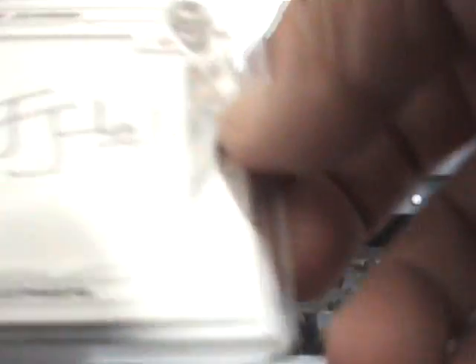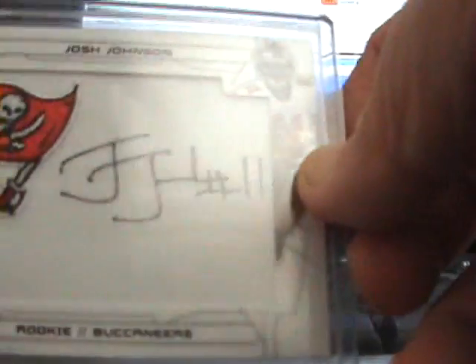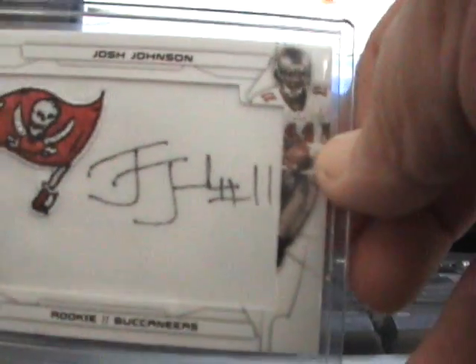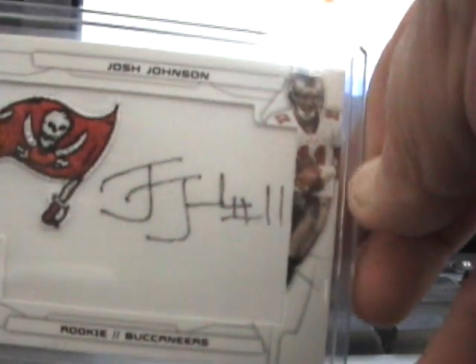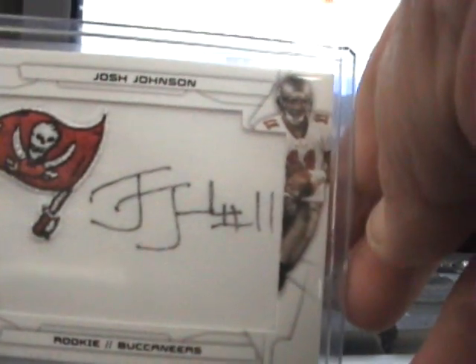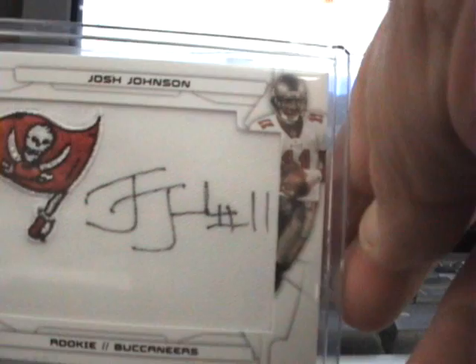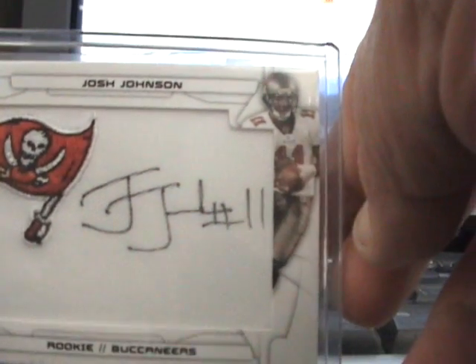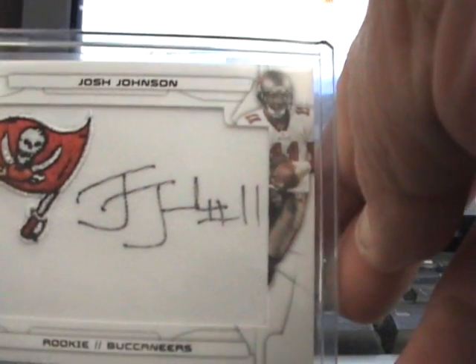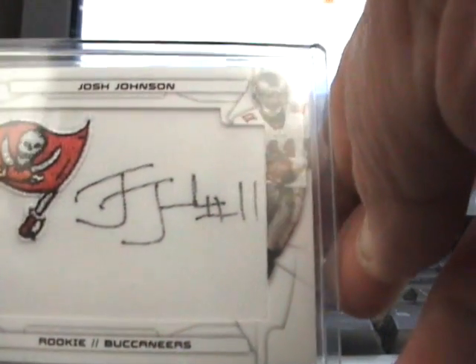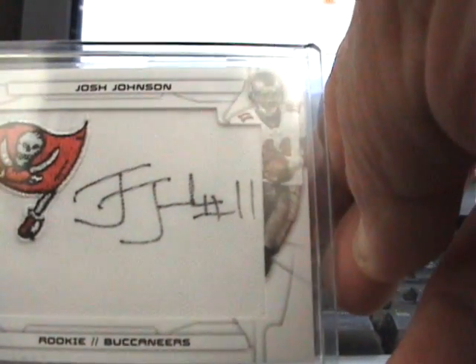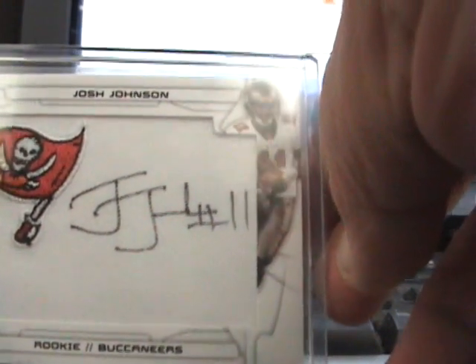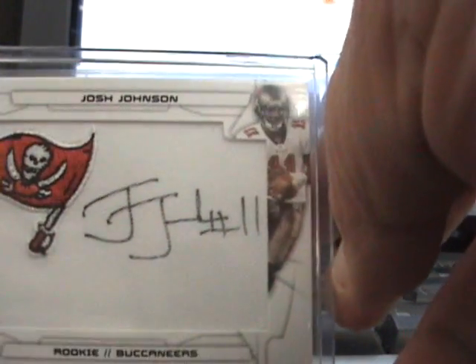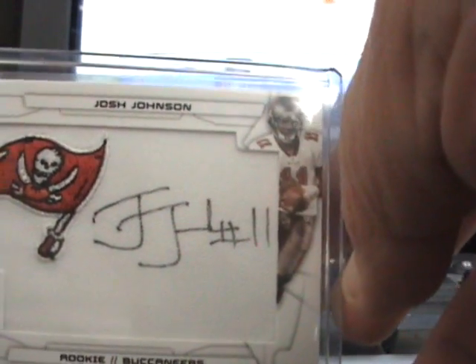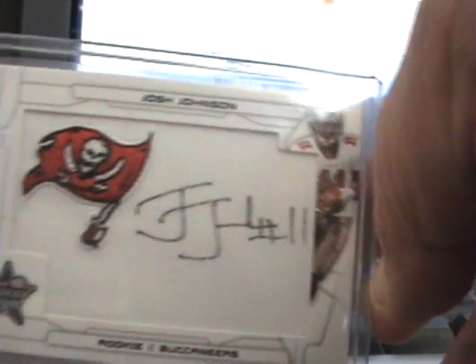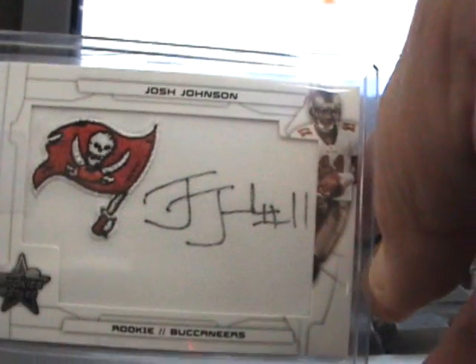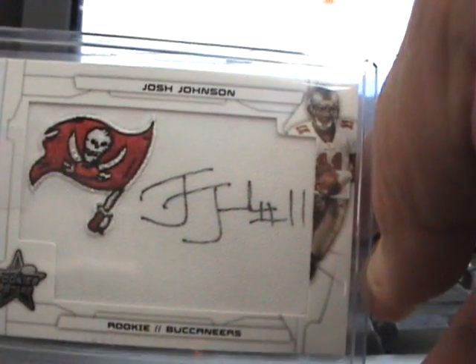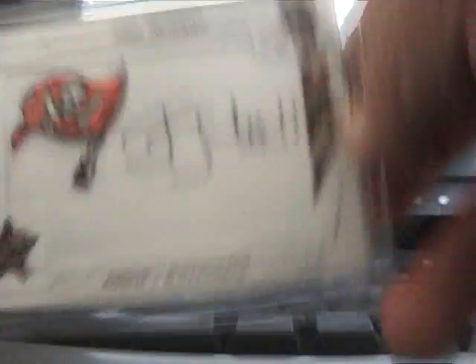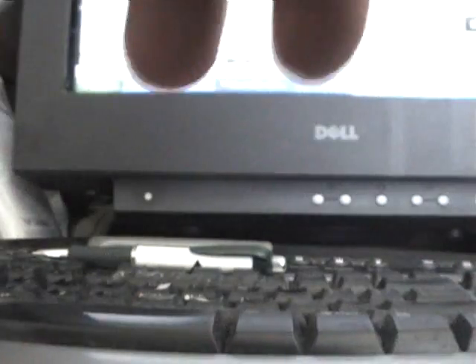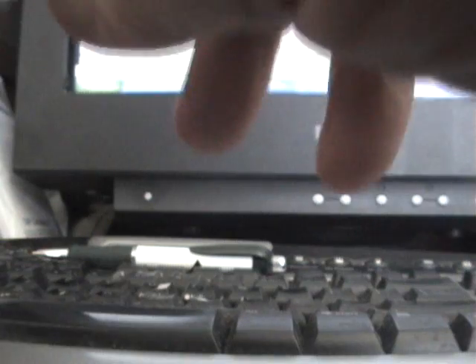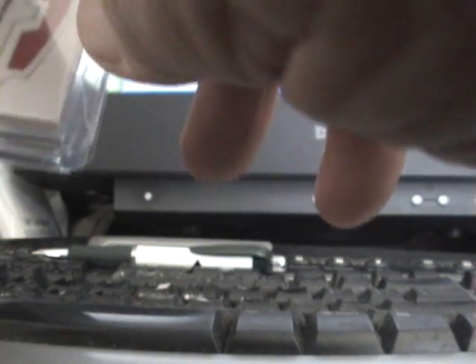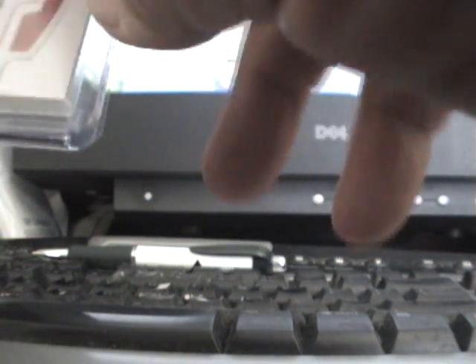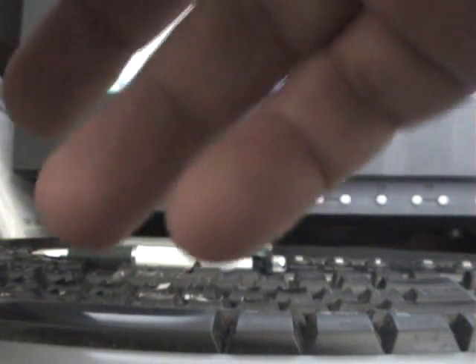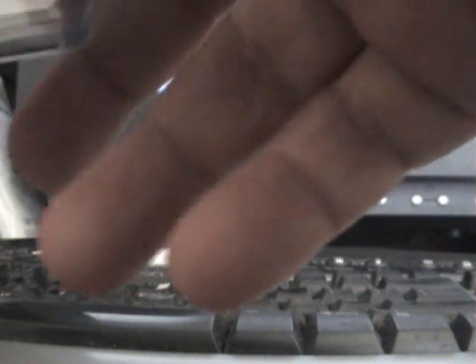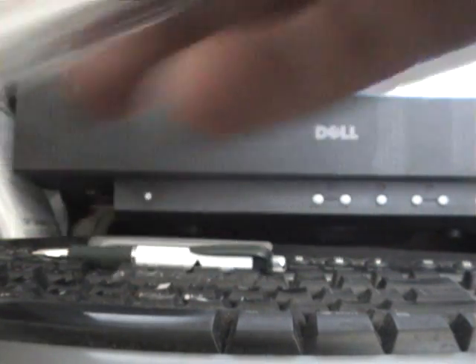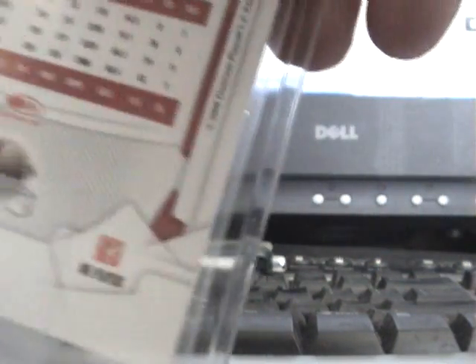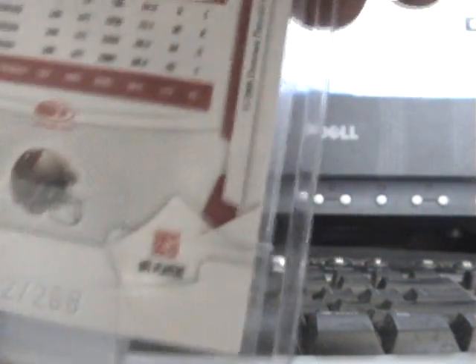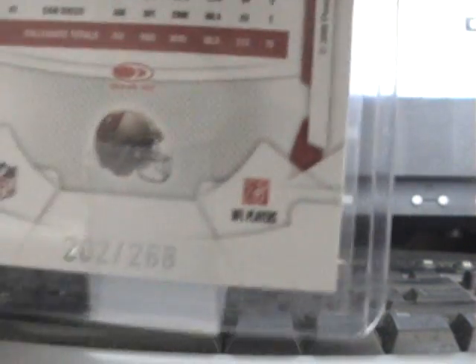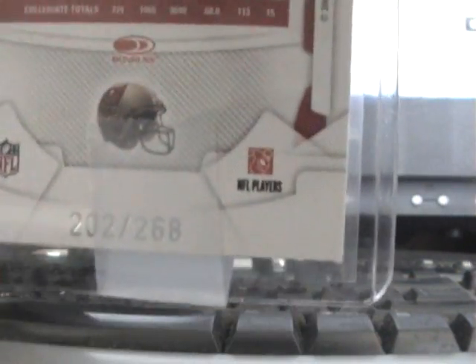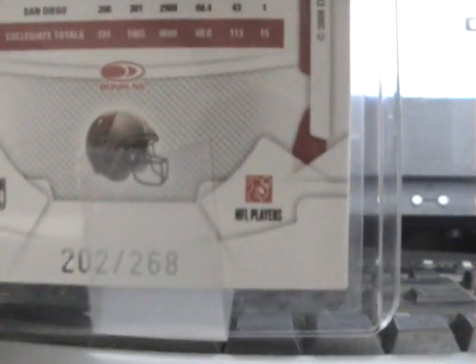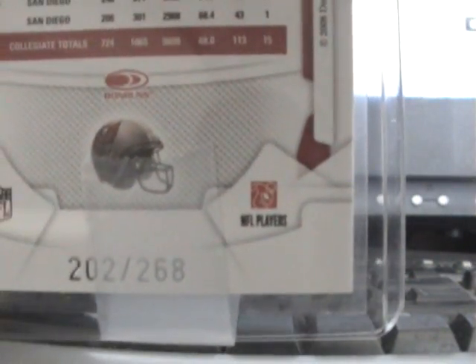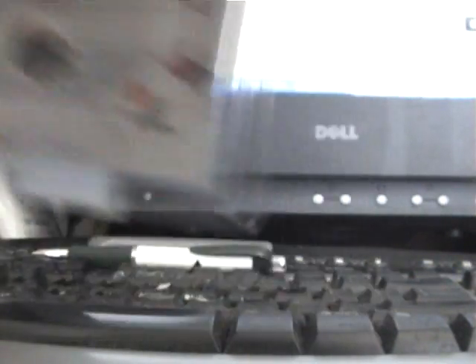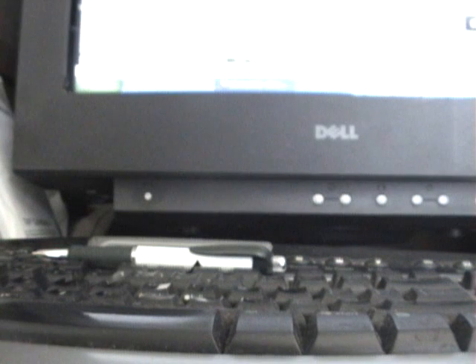Then I got a Manufactured Patch Auto of Josh Johnson, numbered 268.